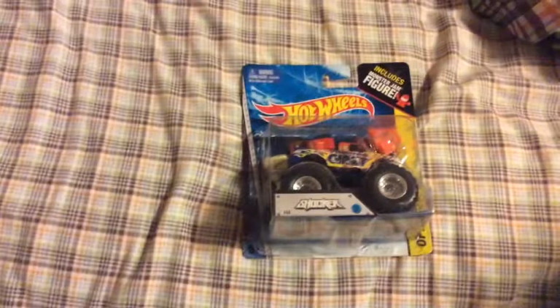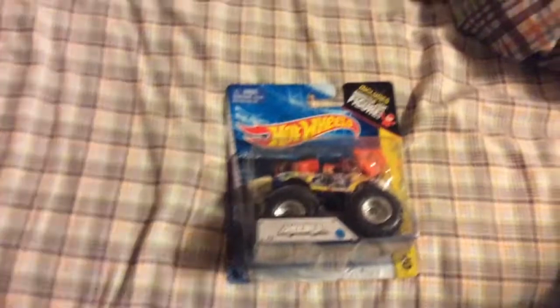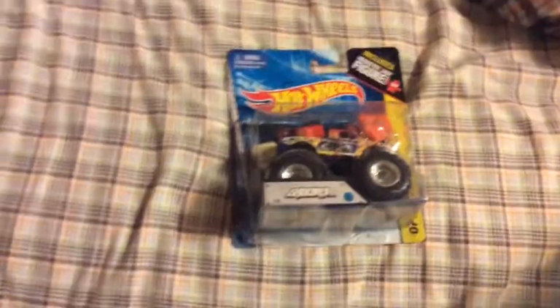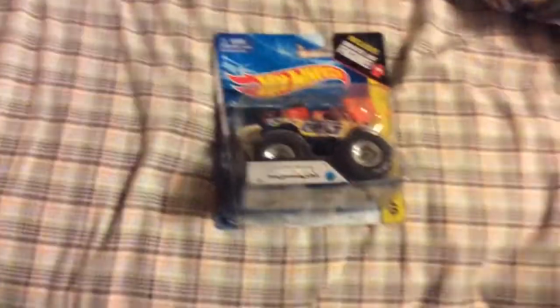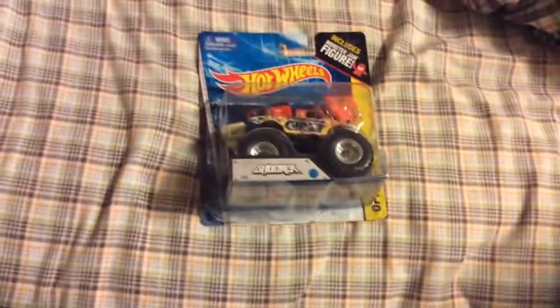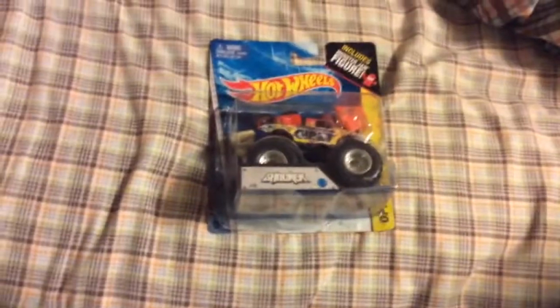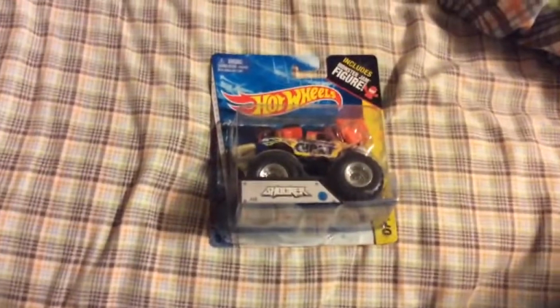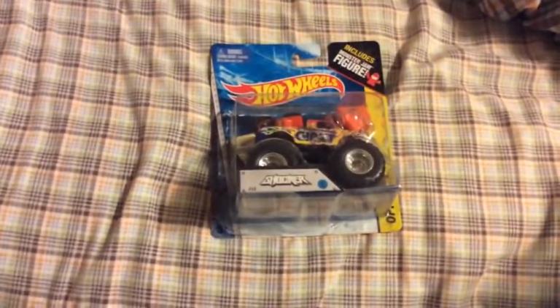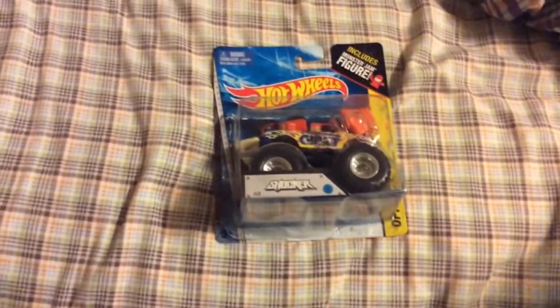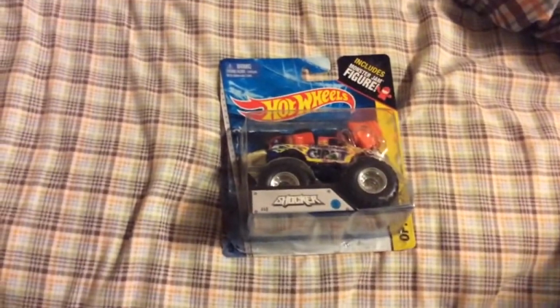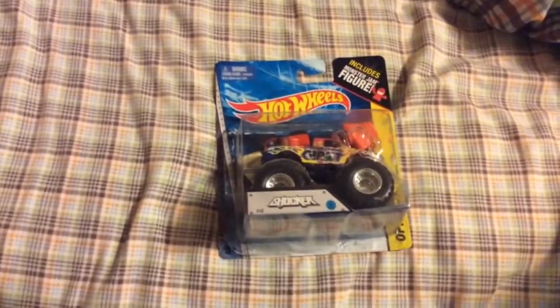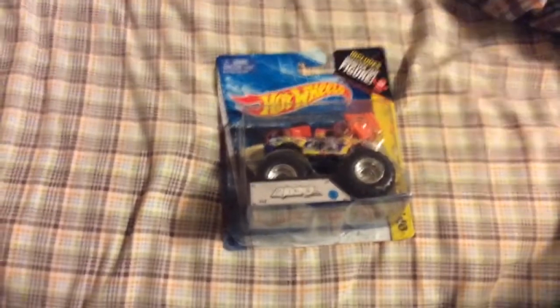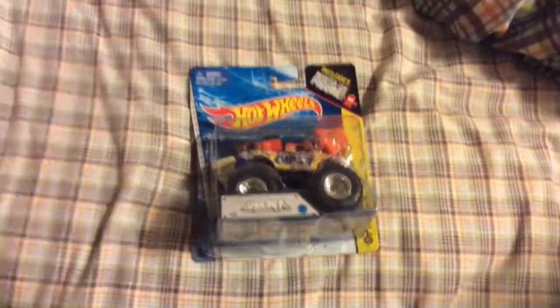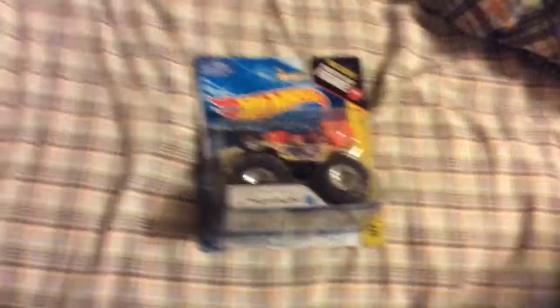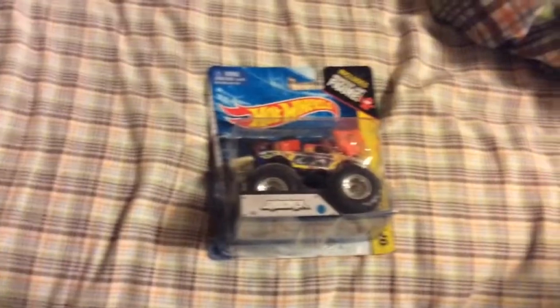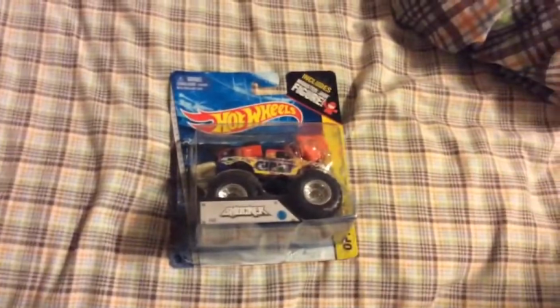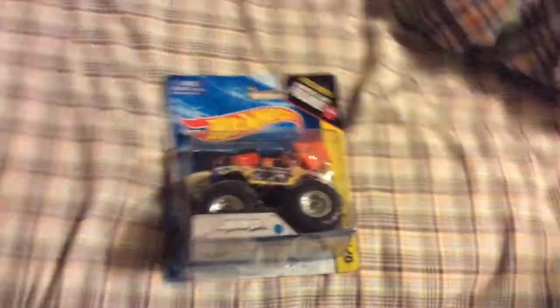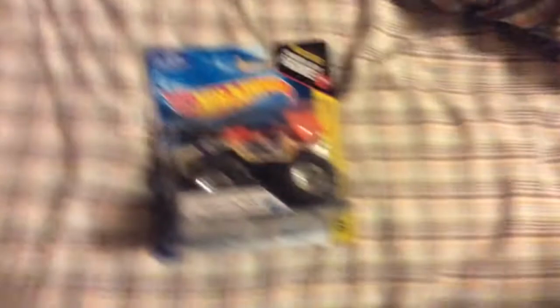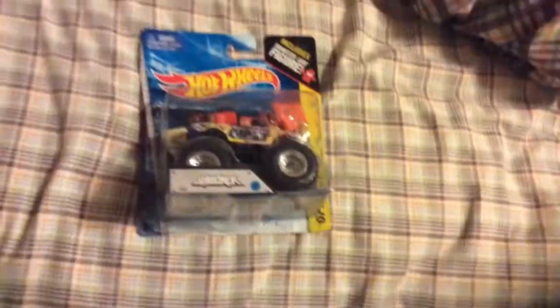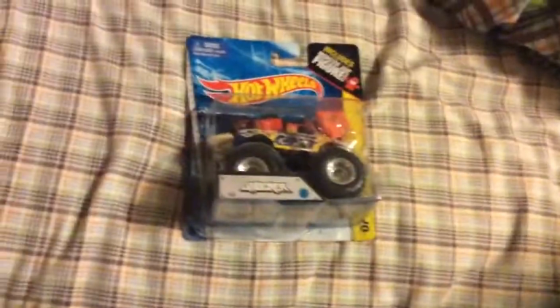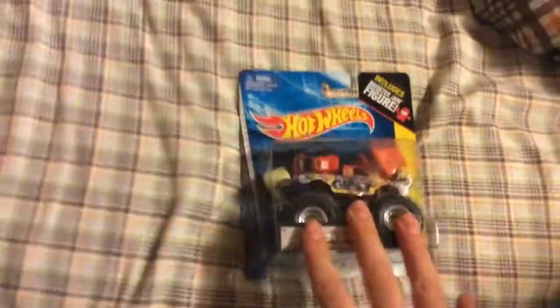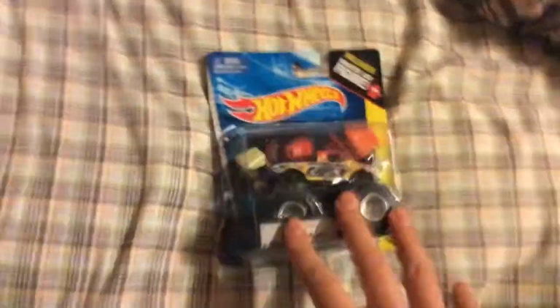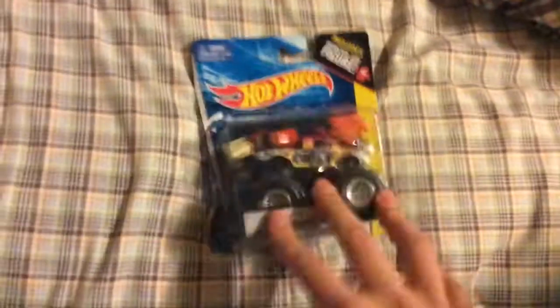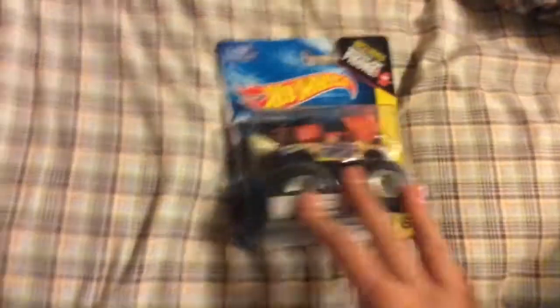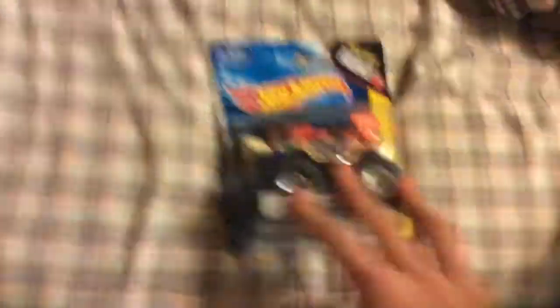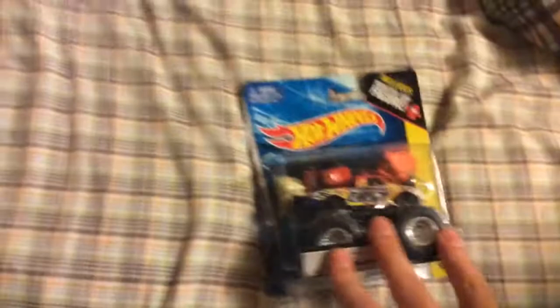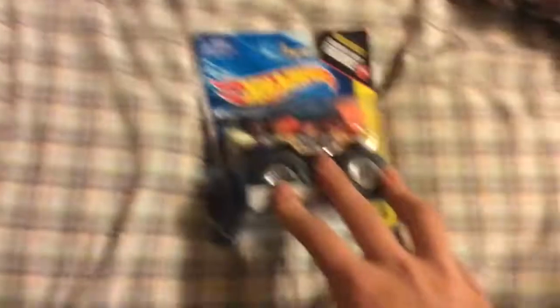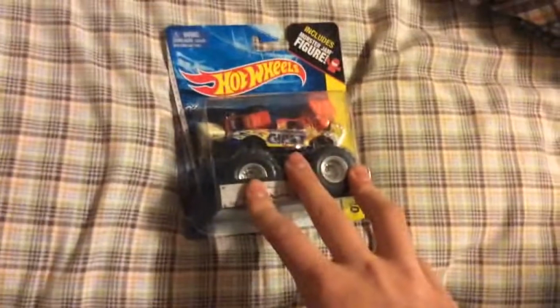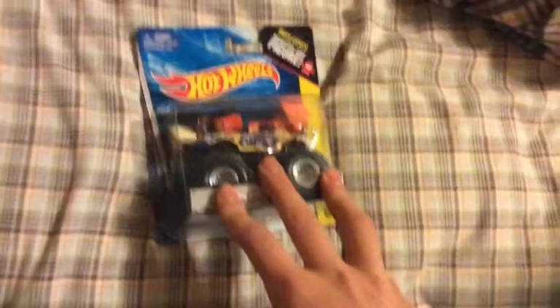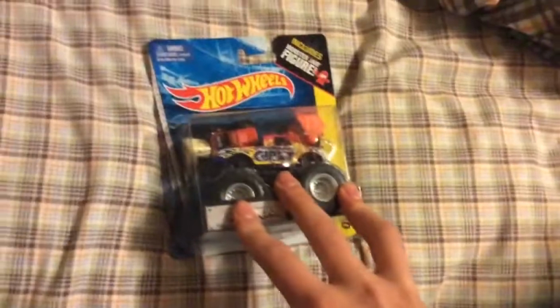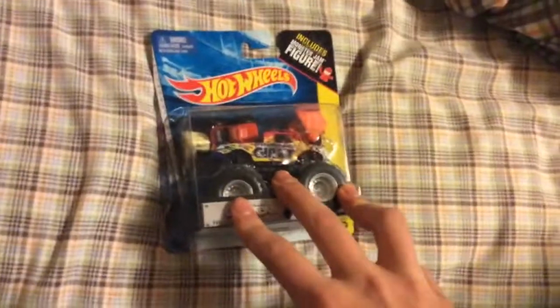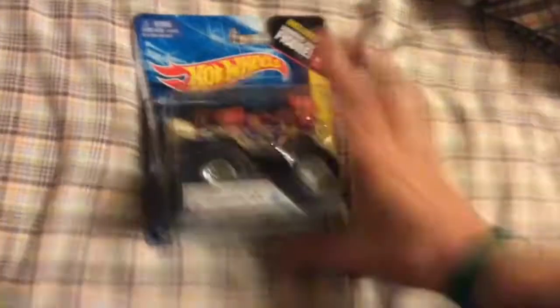So, guys, I just got this truck from Walmart or something, and I'm just gonna show you the fastest way to open a truck. So, here's the fastest way to open a truck.